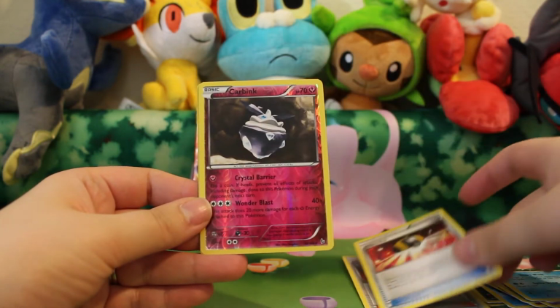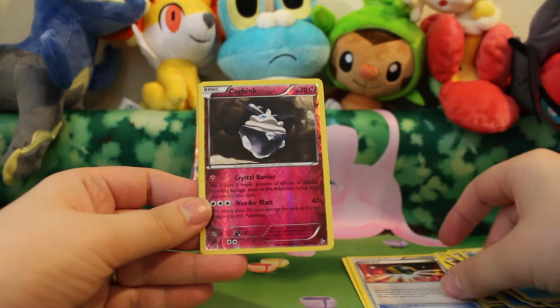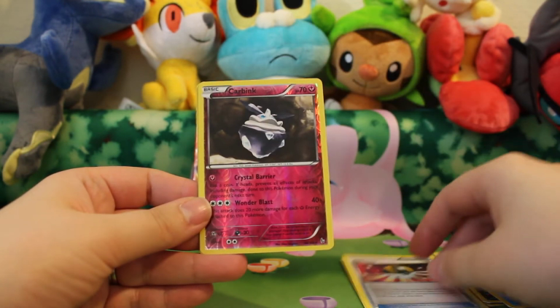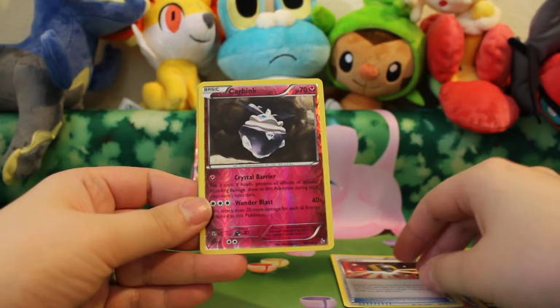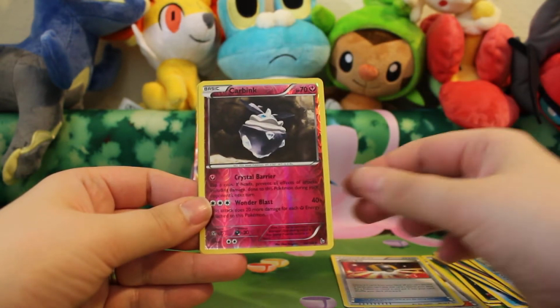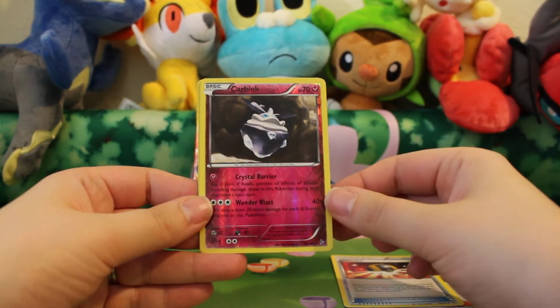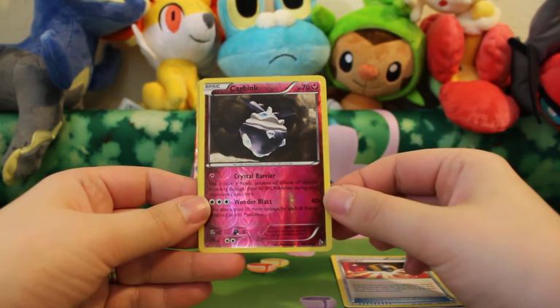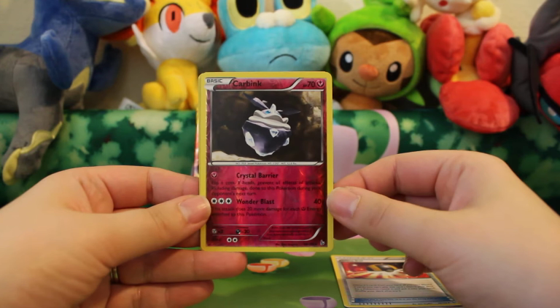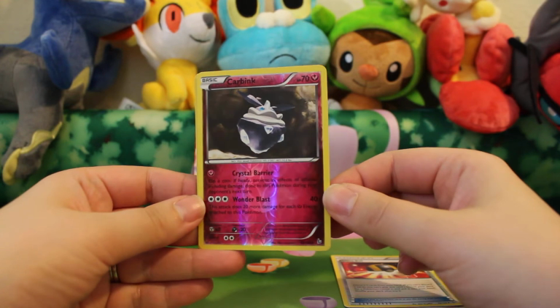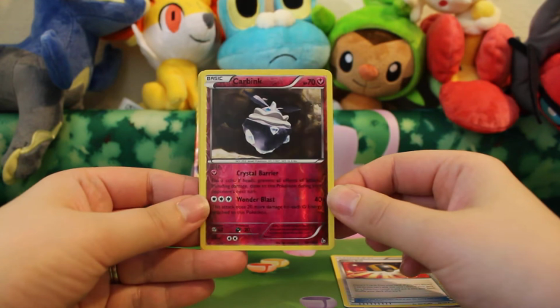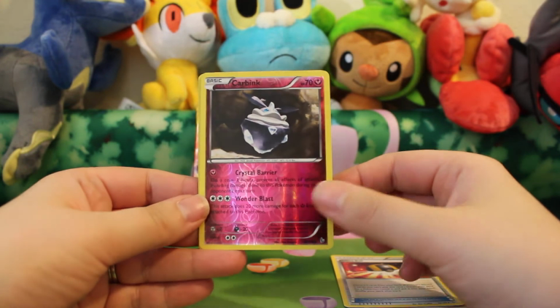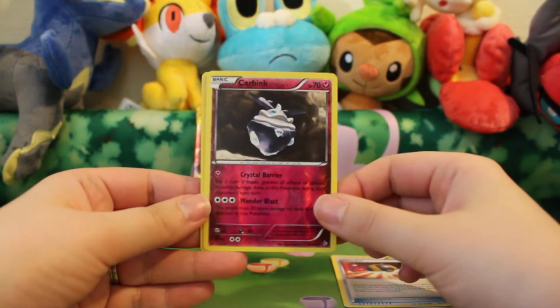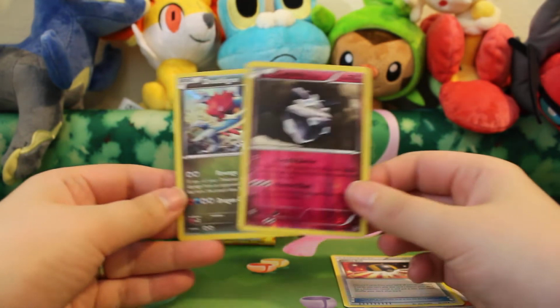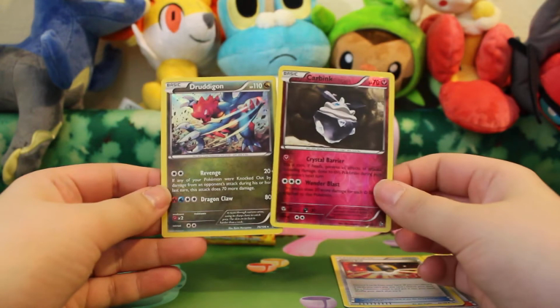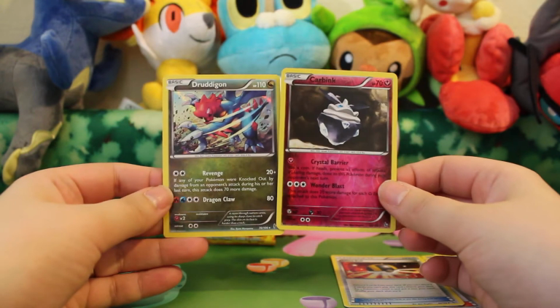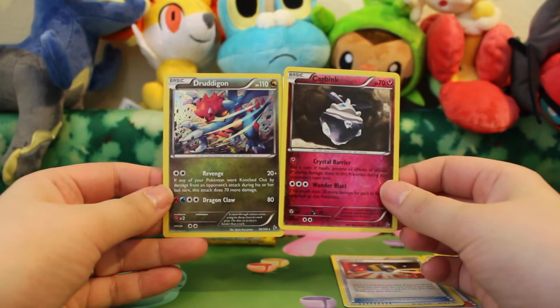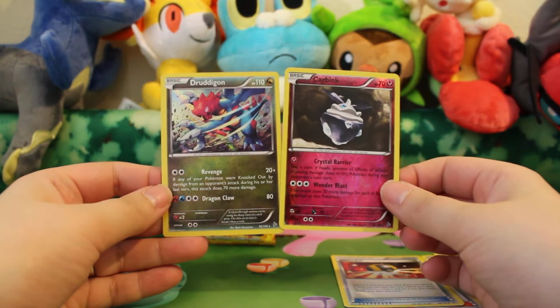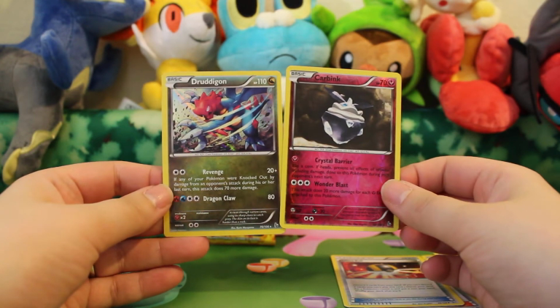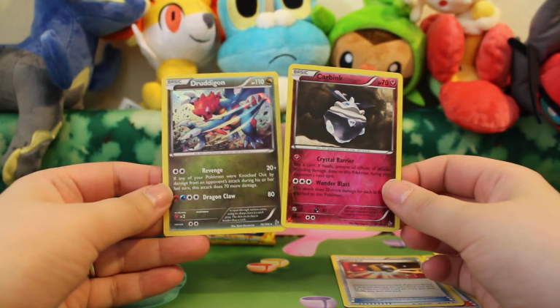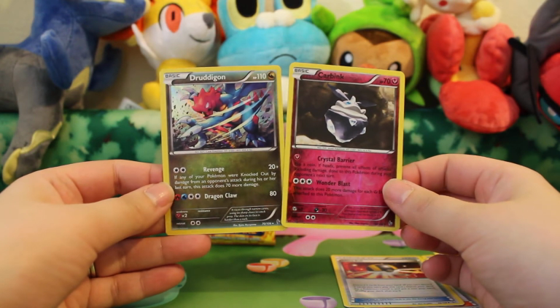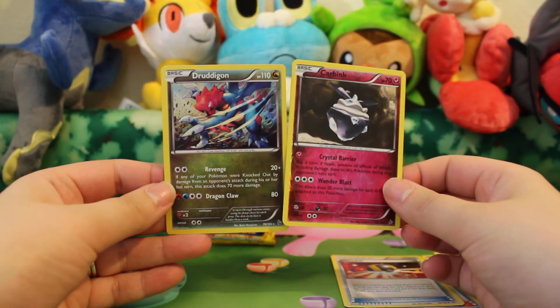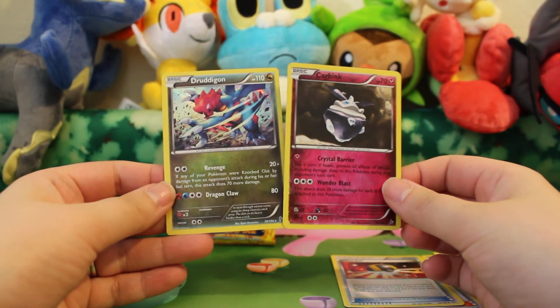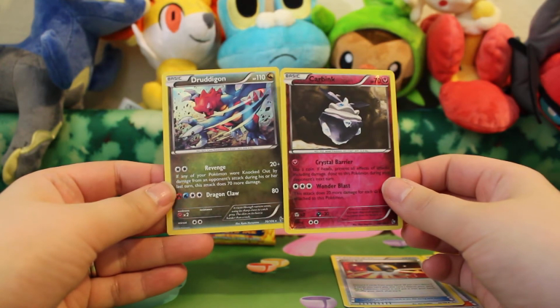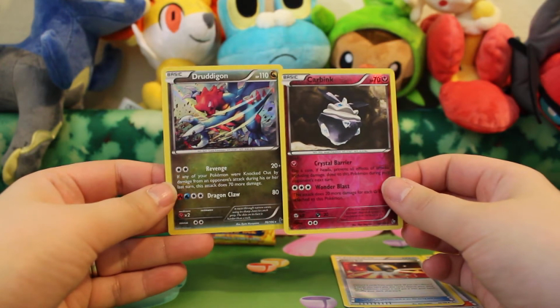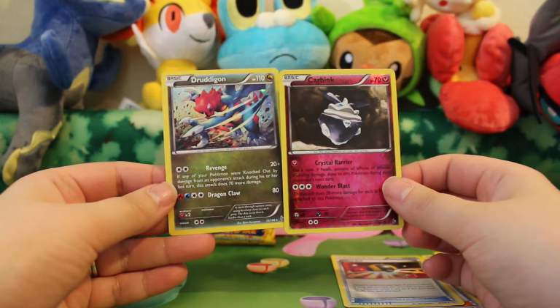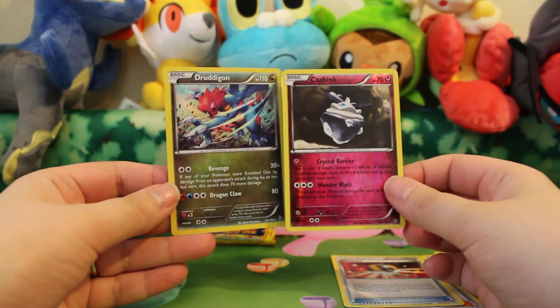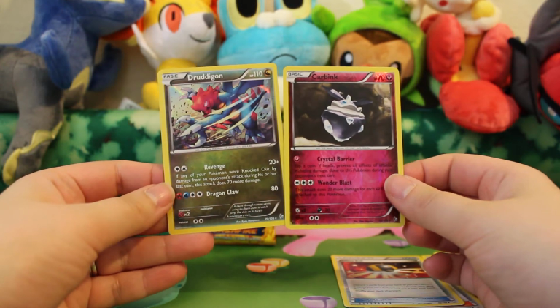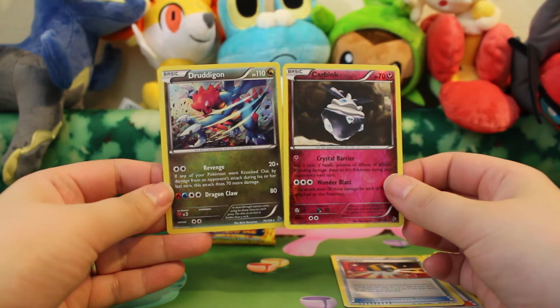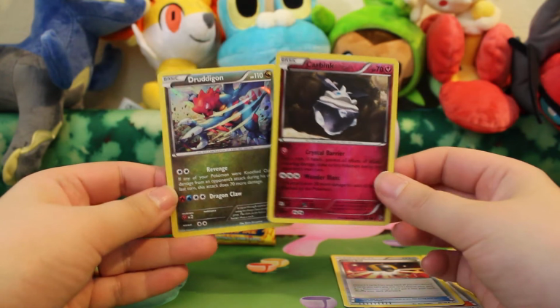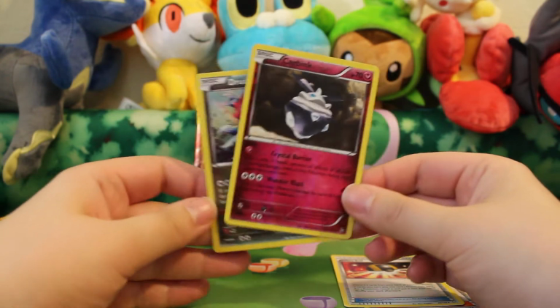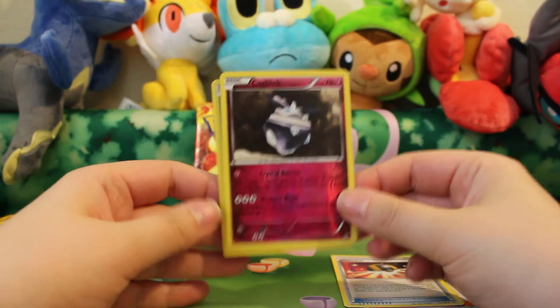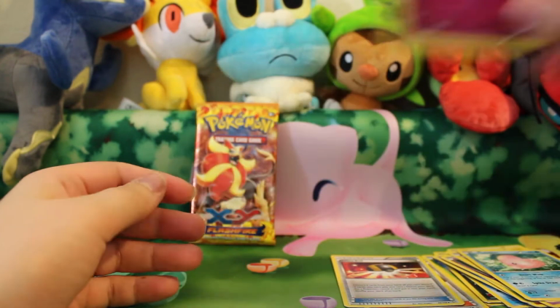a Reverse Car Bank. I do have that so that'll be up for trade. And a Holo Jetagon — awesome card too. I do have it so that one will be for trade as well.